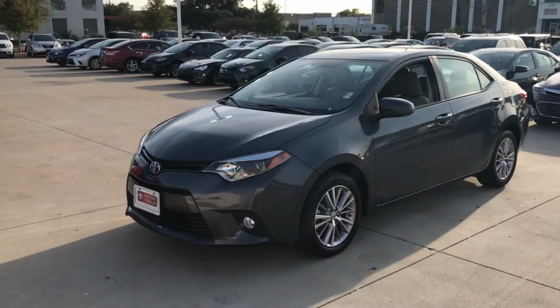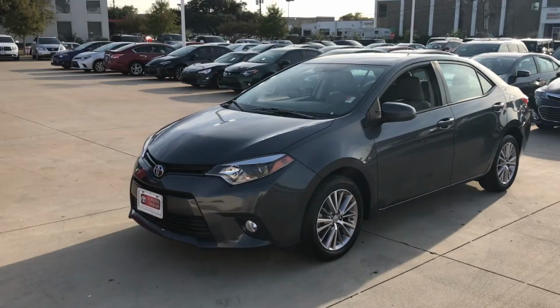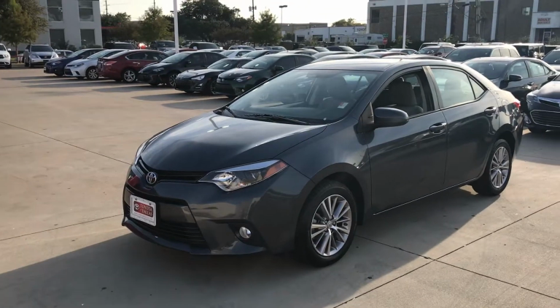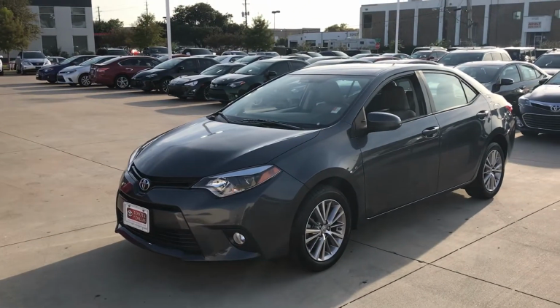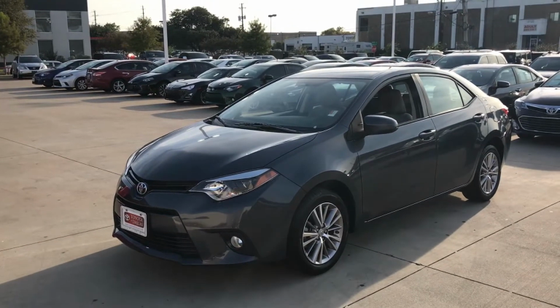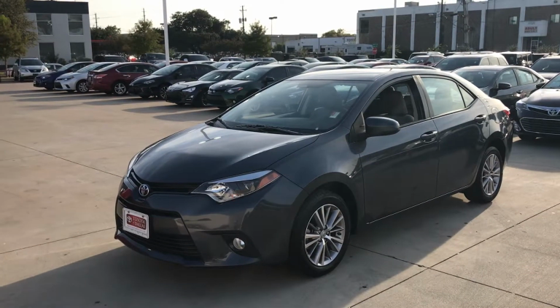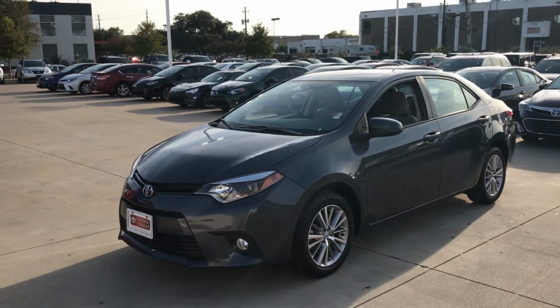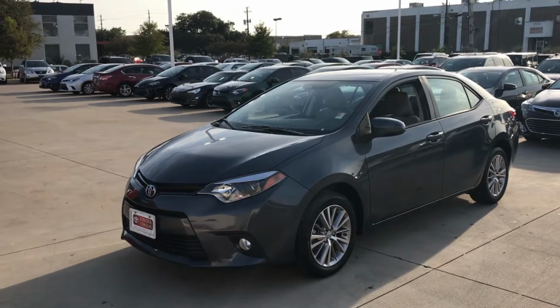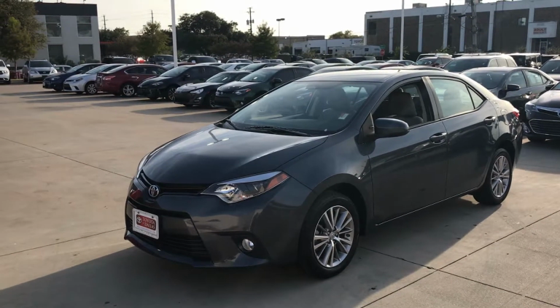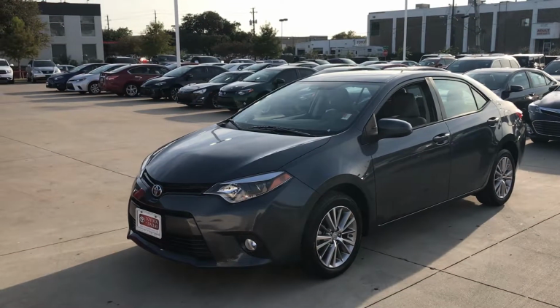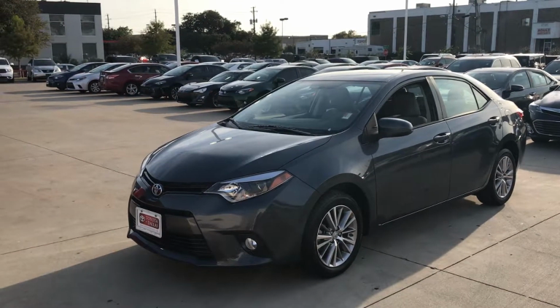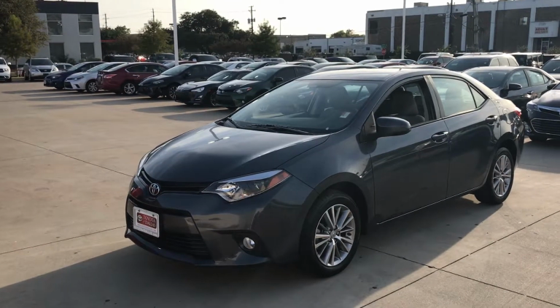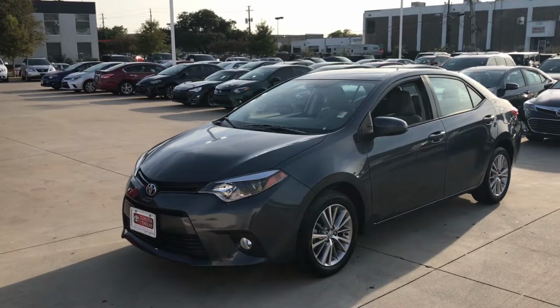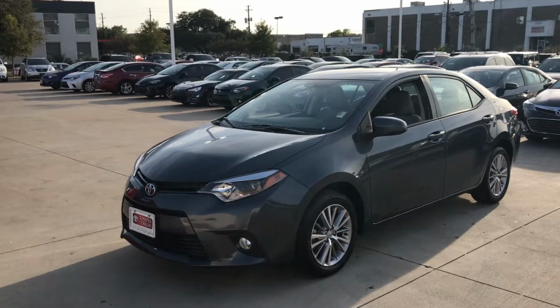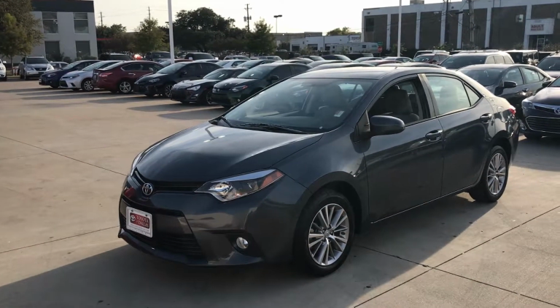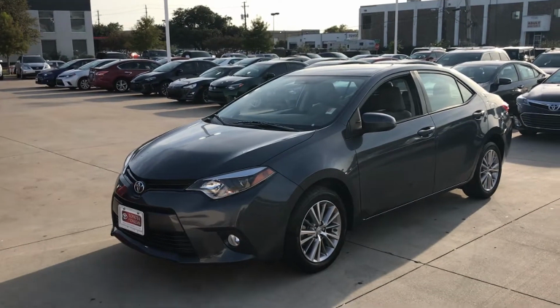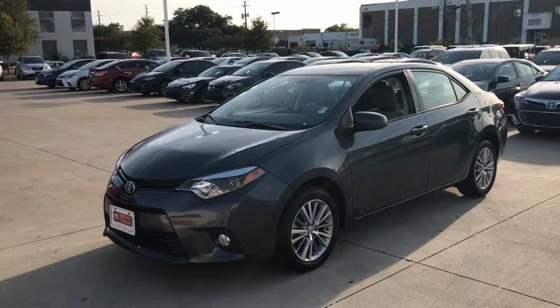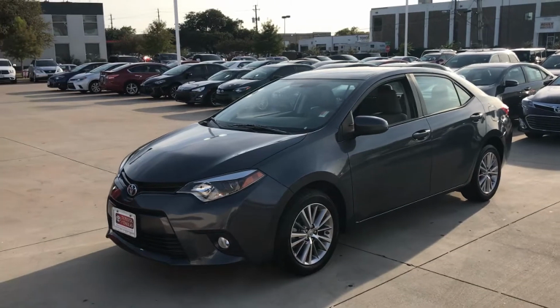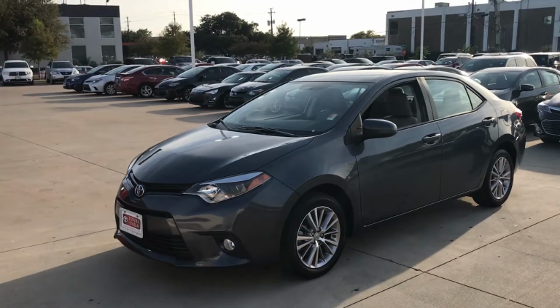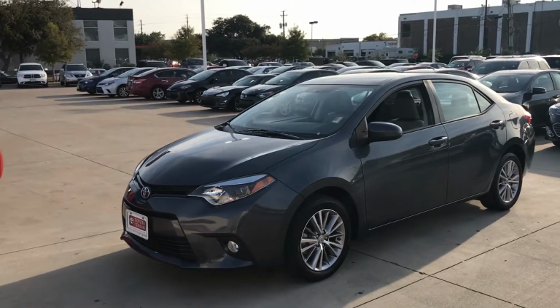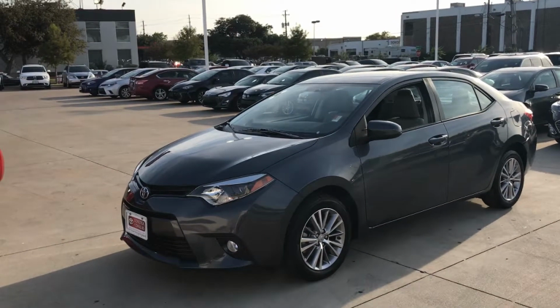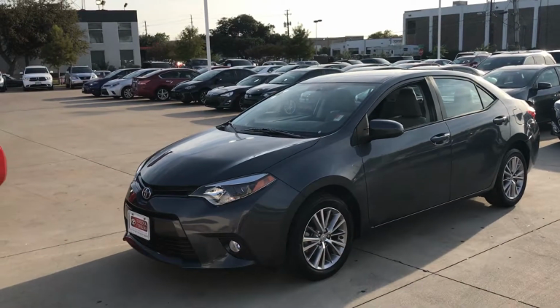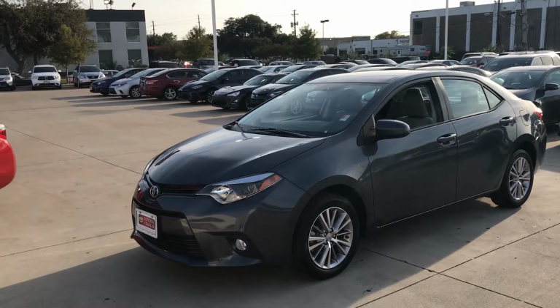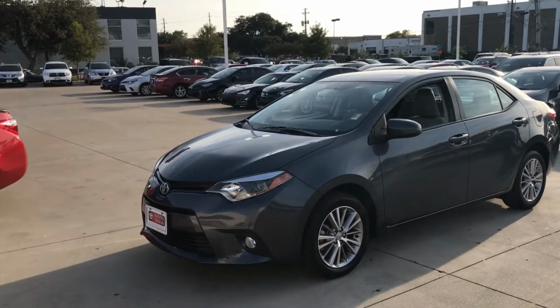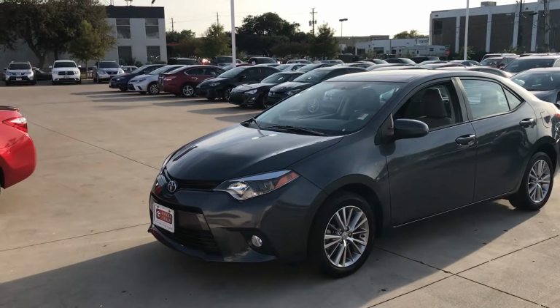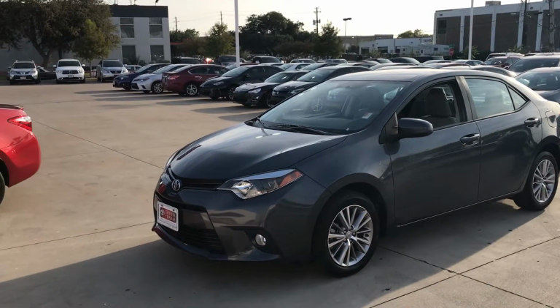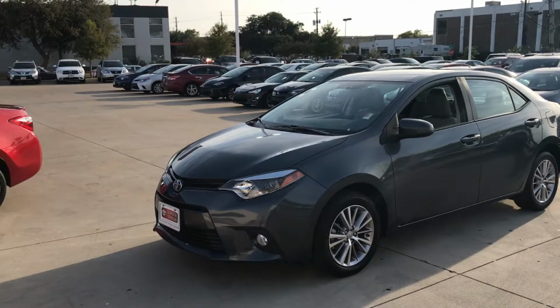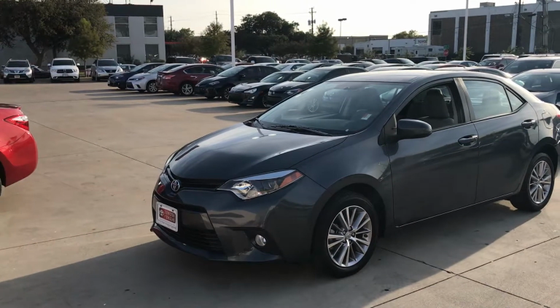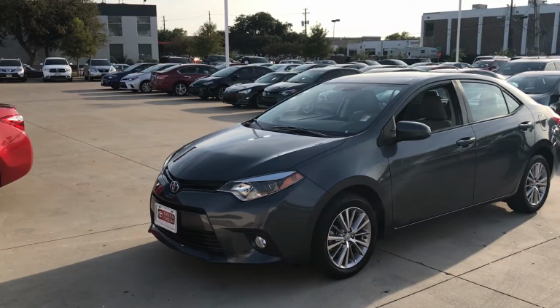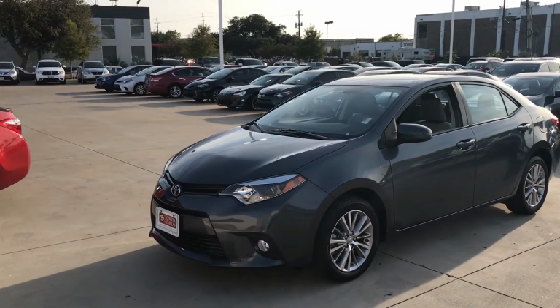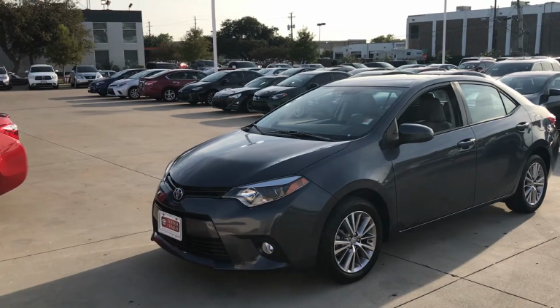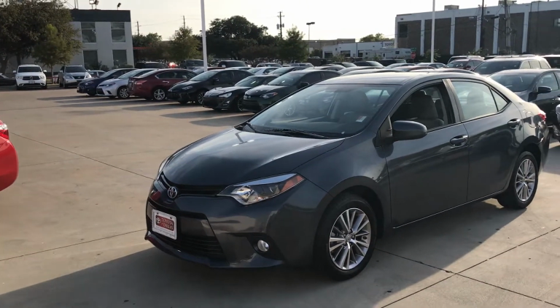Good afternoon, this is Bert Flores with Toyota Dallas, just following up with you. You inquired about this 2016 Toyota Corolla. I just want to do a quick little video so you know the vehicle is here and available.